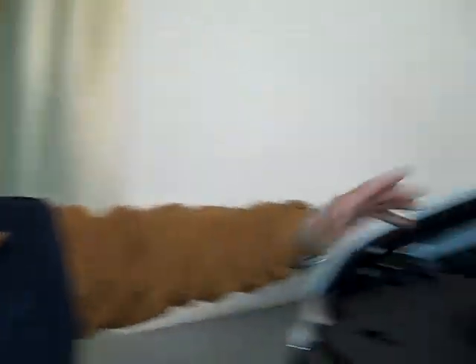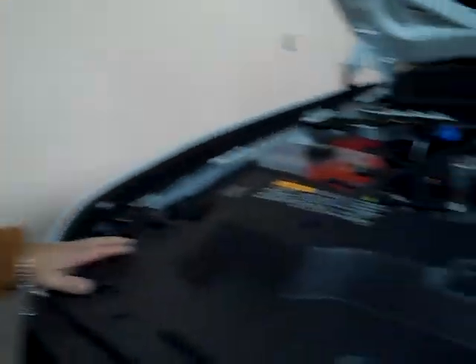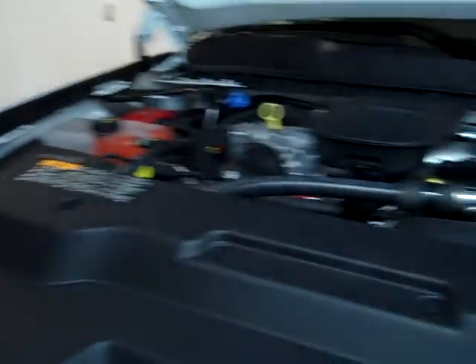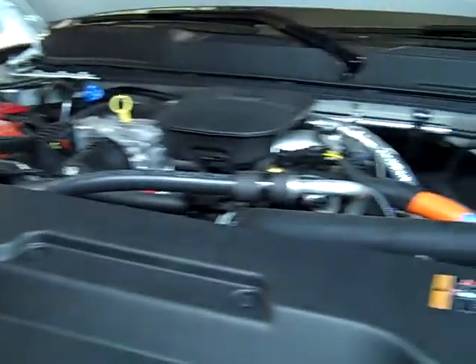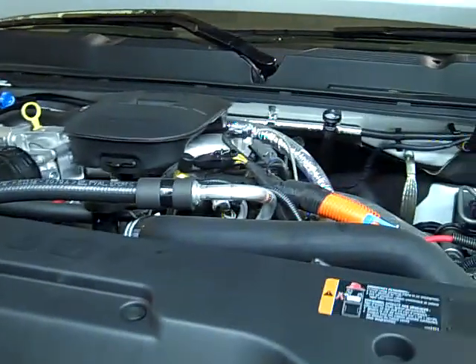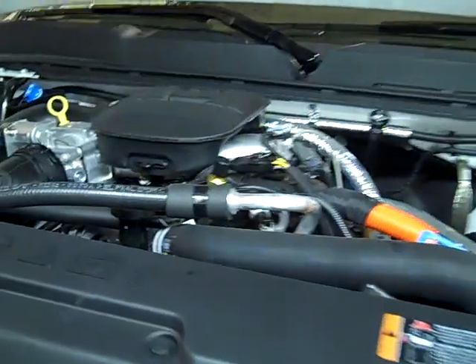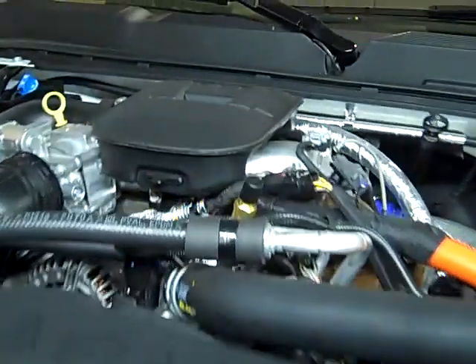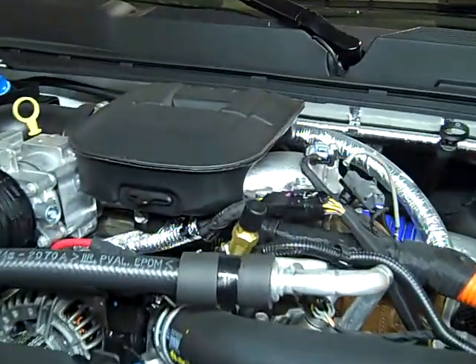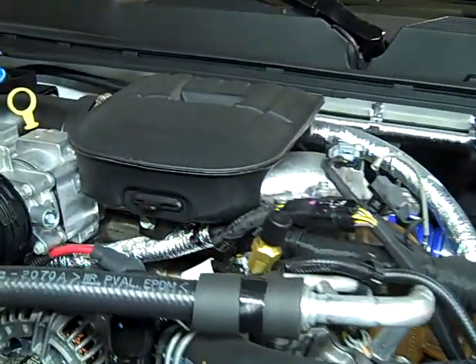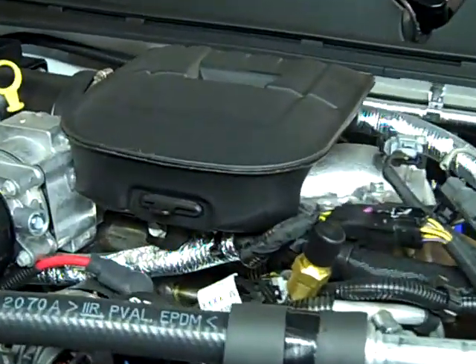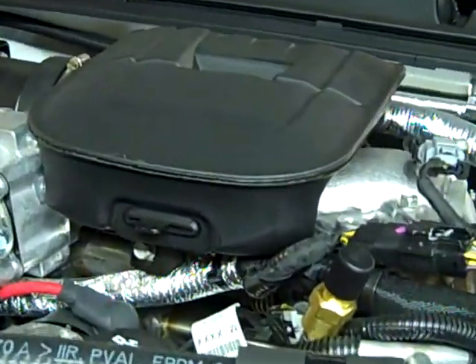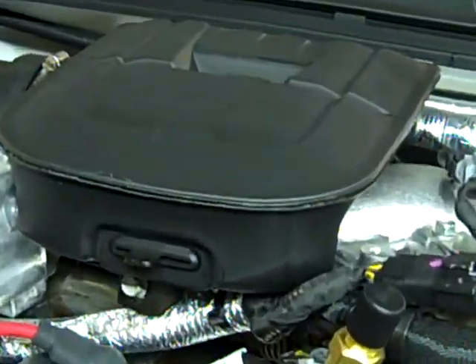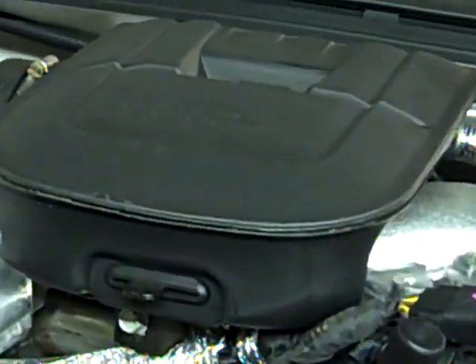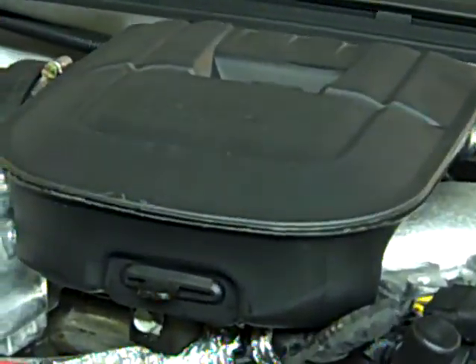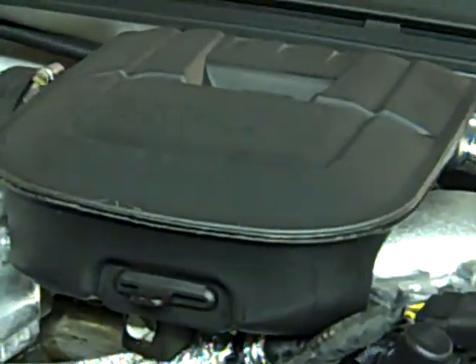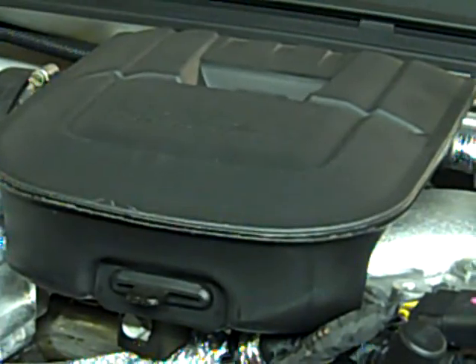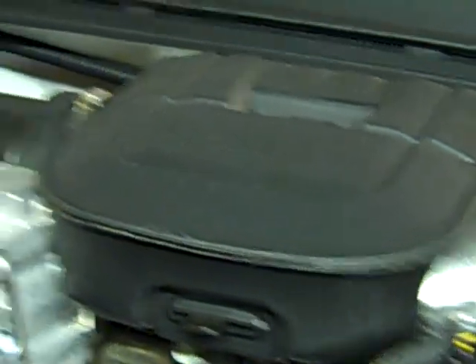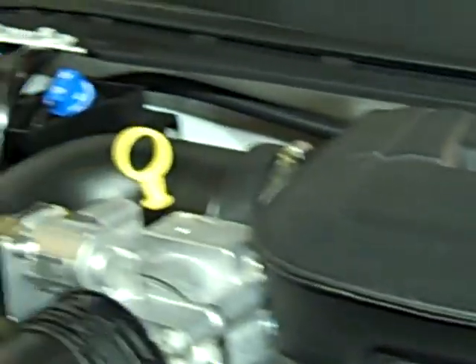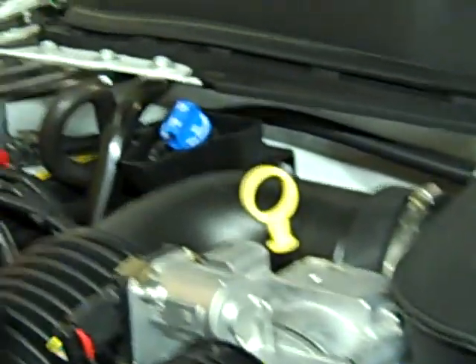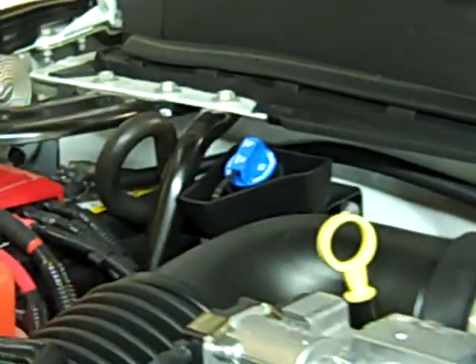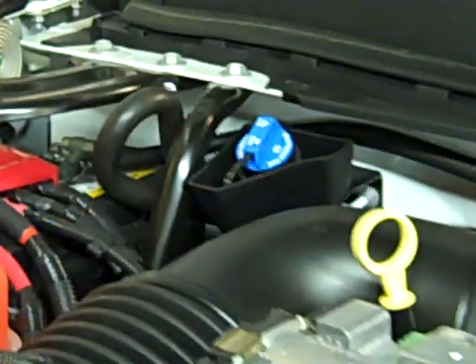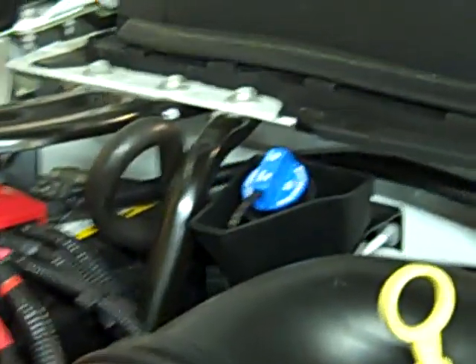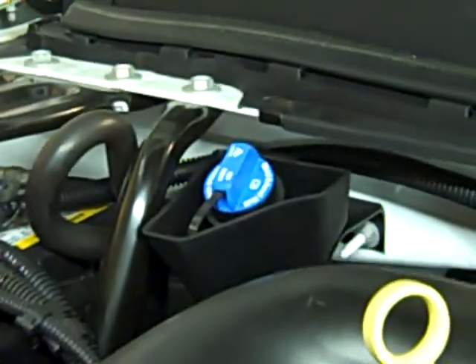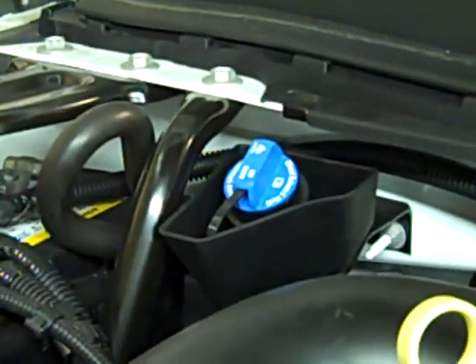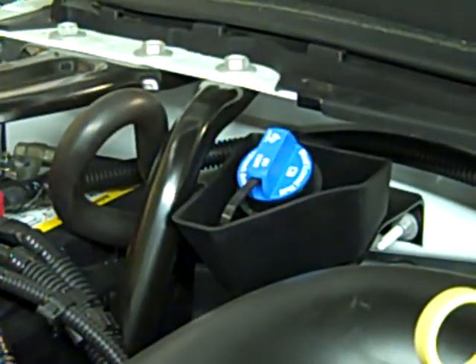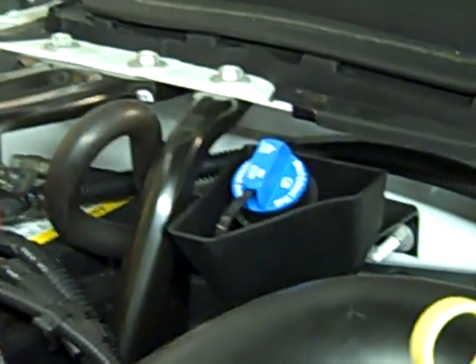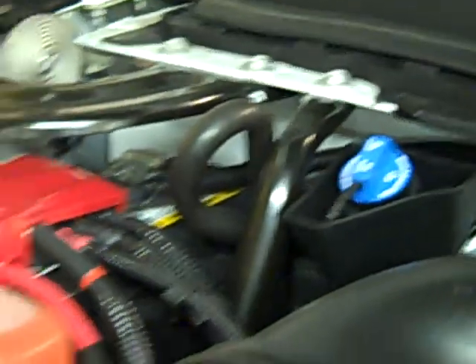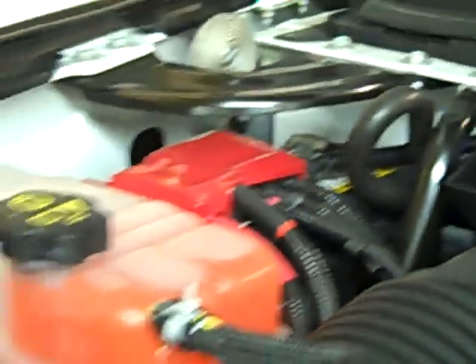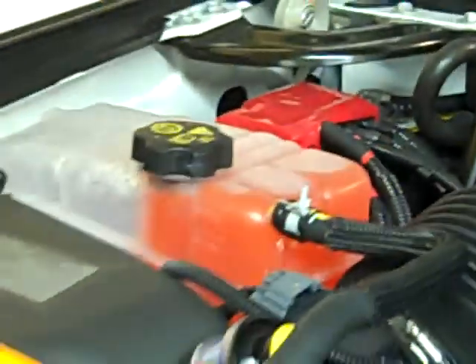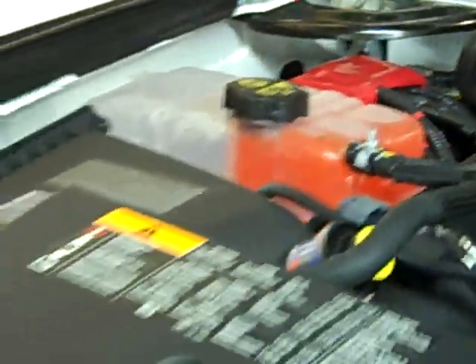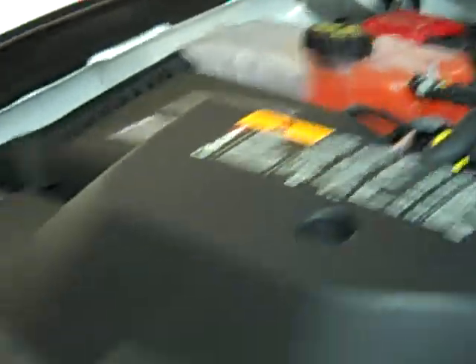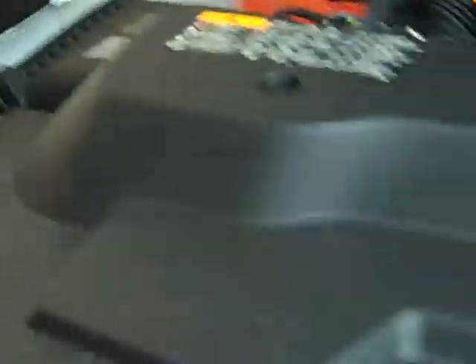The engine itself has 197 horsepower, 765 pounds of torque, and has the new DEF diesel exhaust fluid system, which you have to add to it so that it will make it burn cleaner and give it 11% better fuel economy.